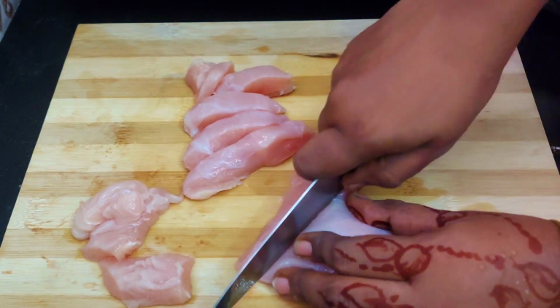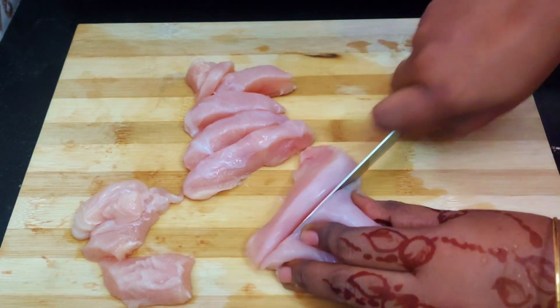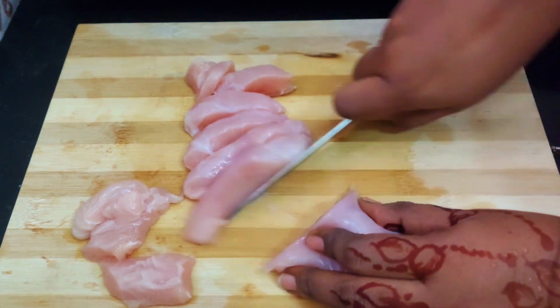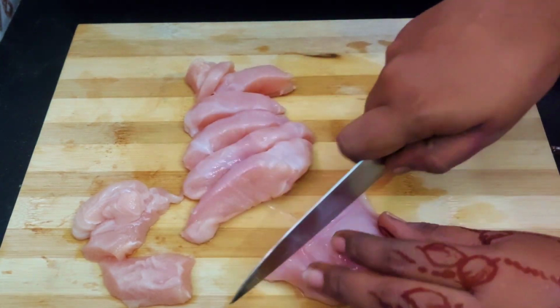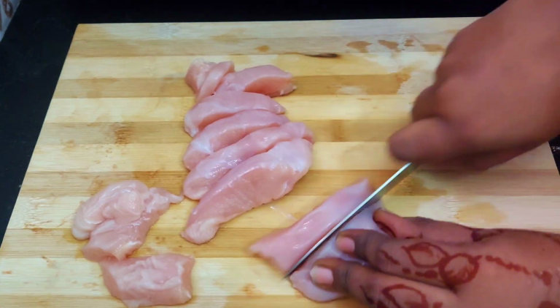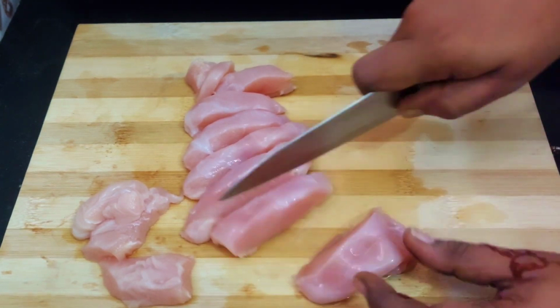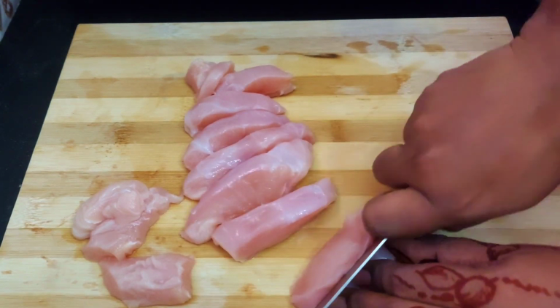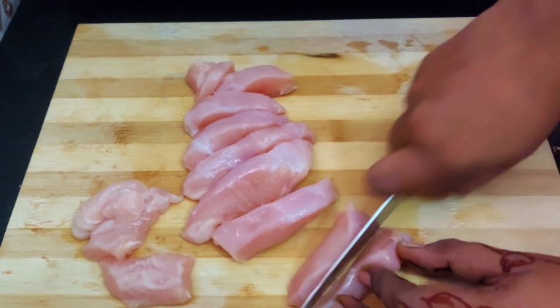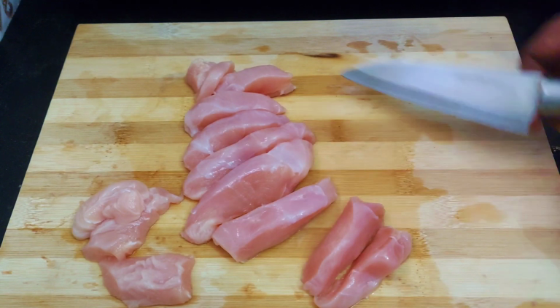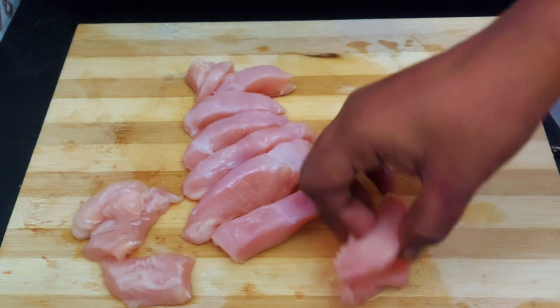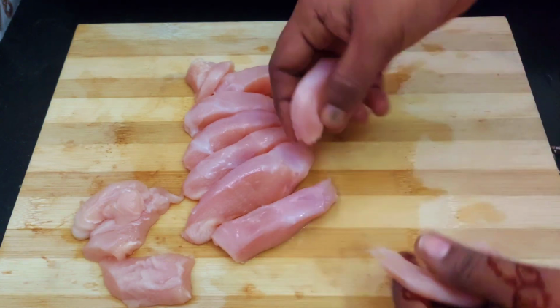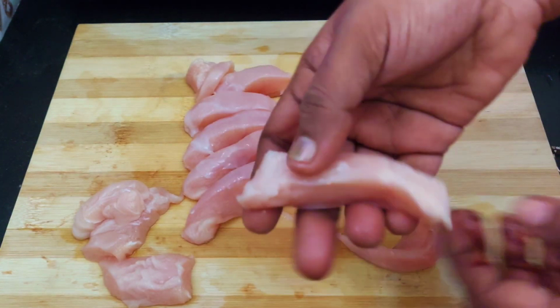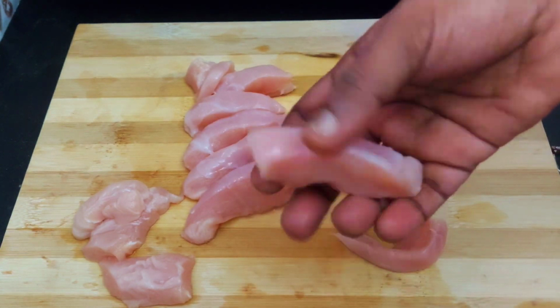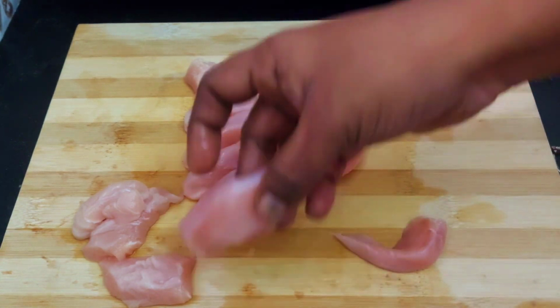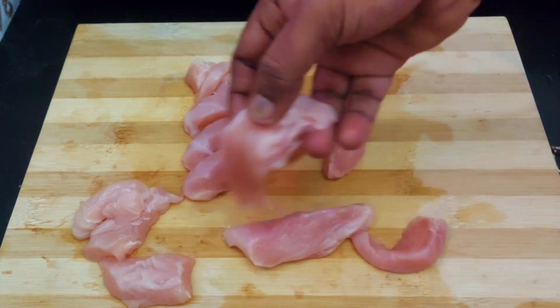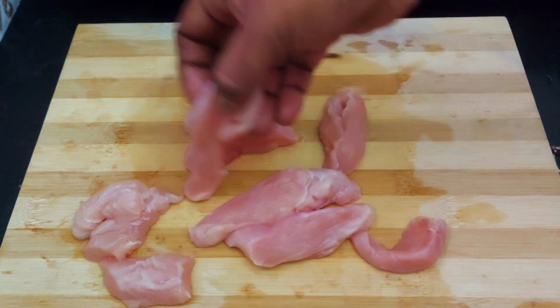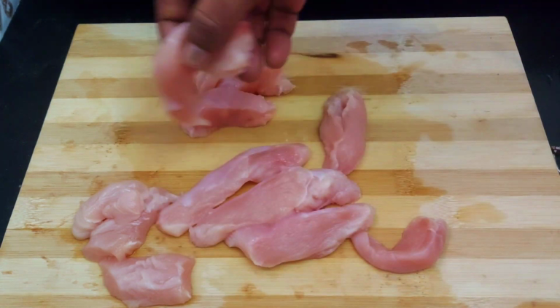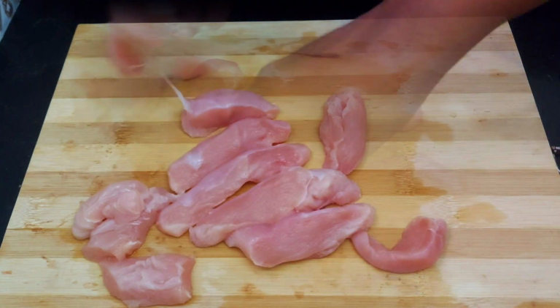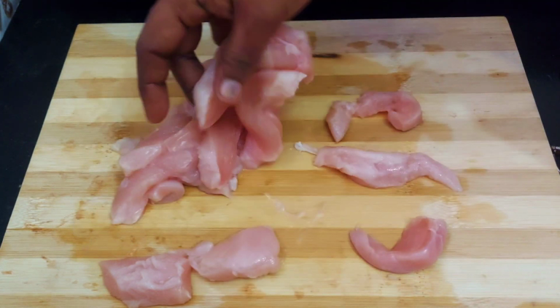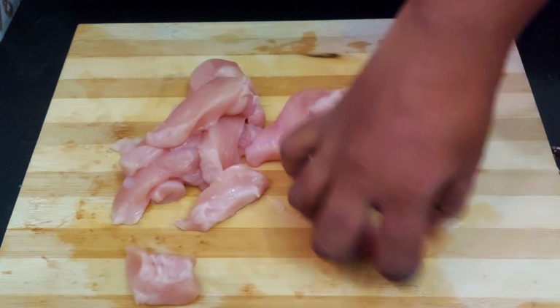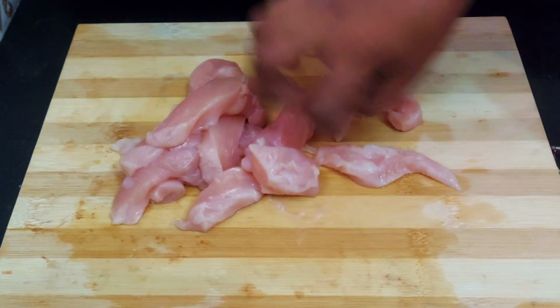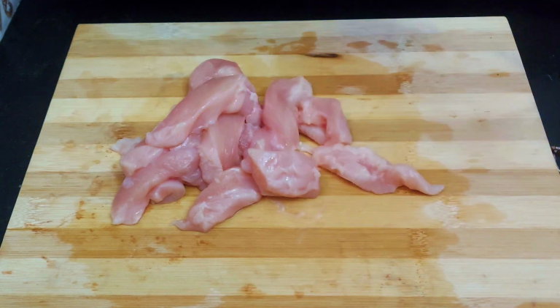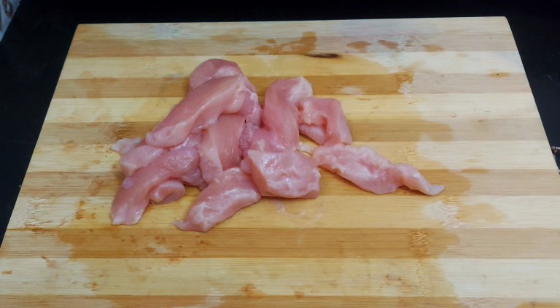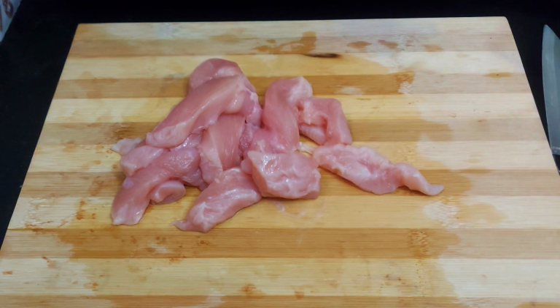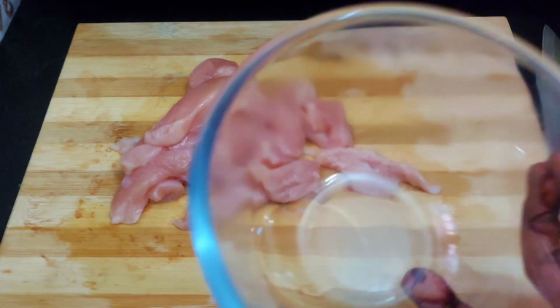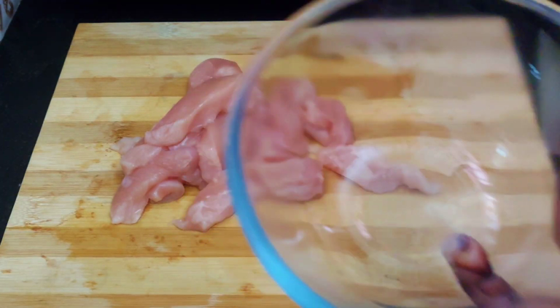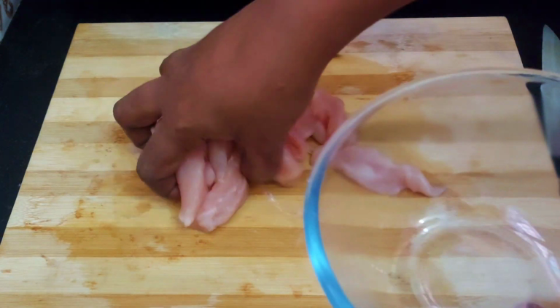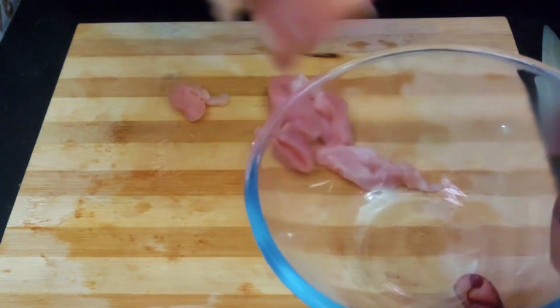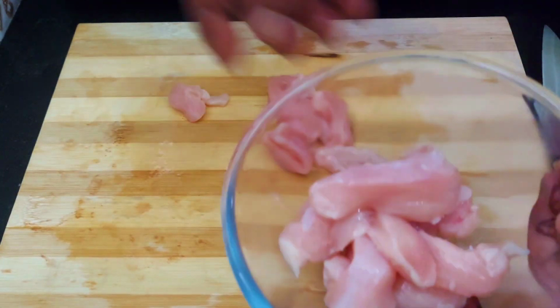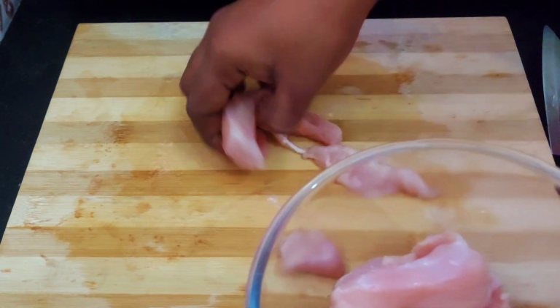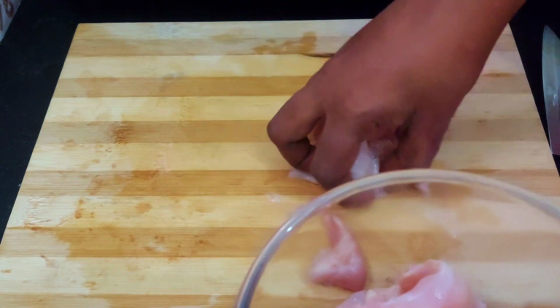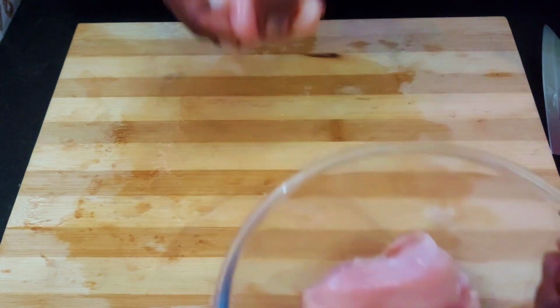You can cut the breast pieces. We will cut the breast pieces and then transfer the breast pieces into a bowl.